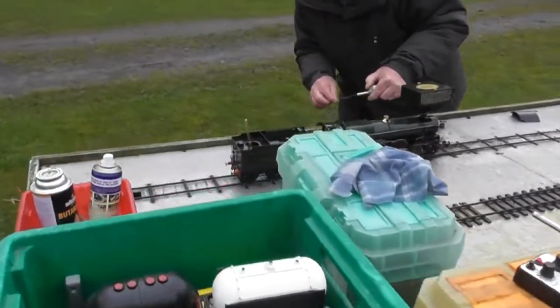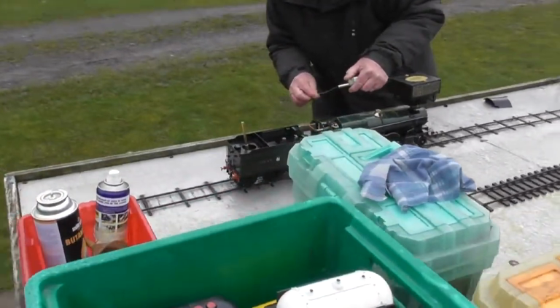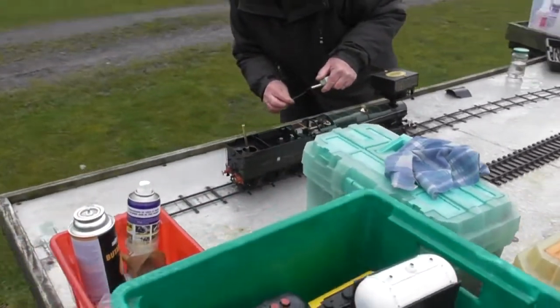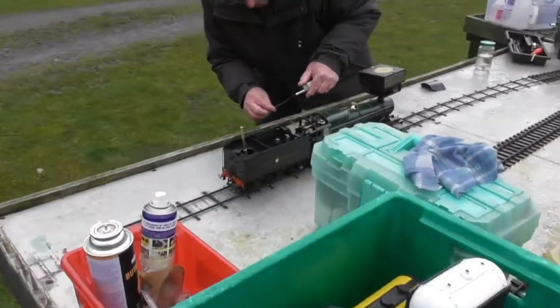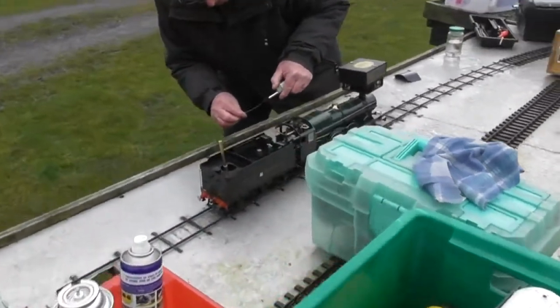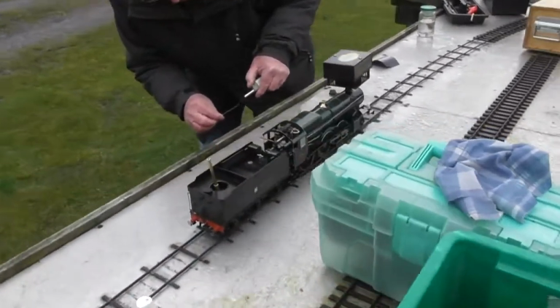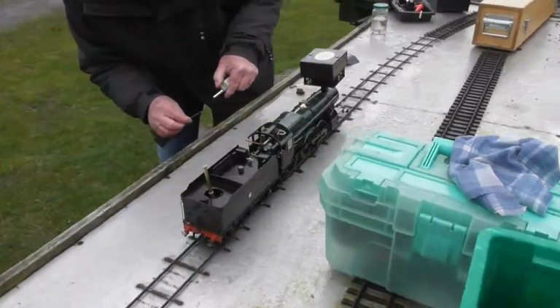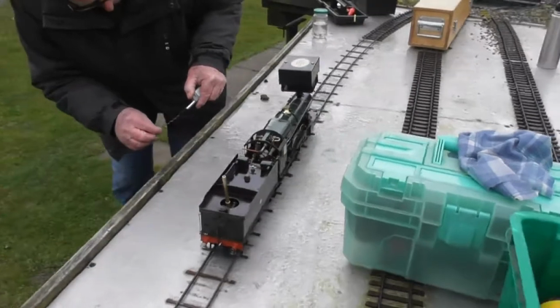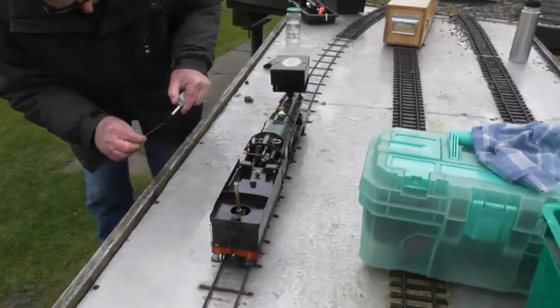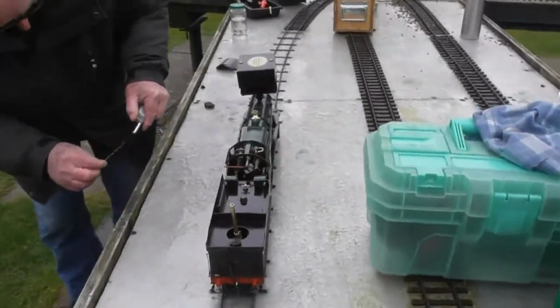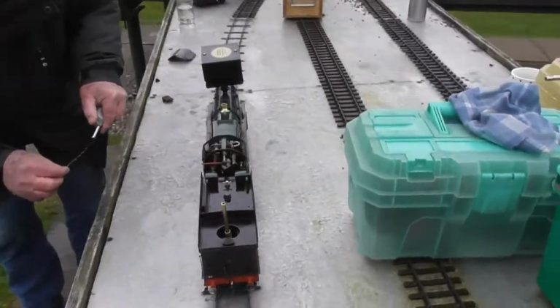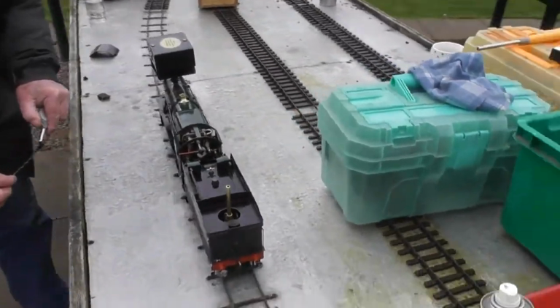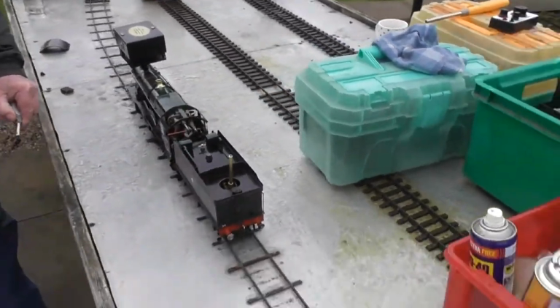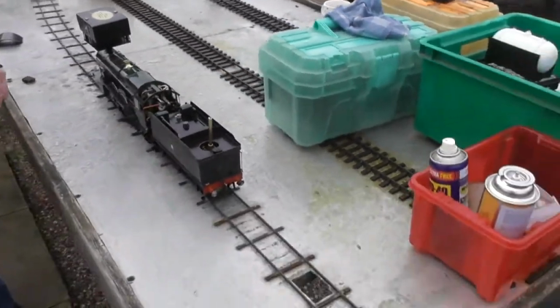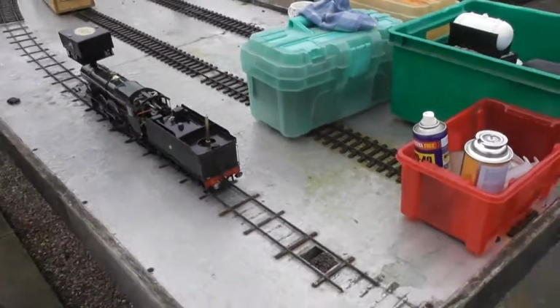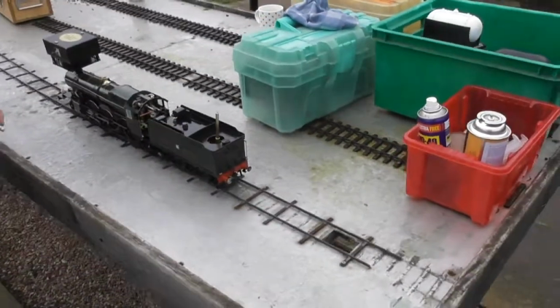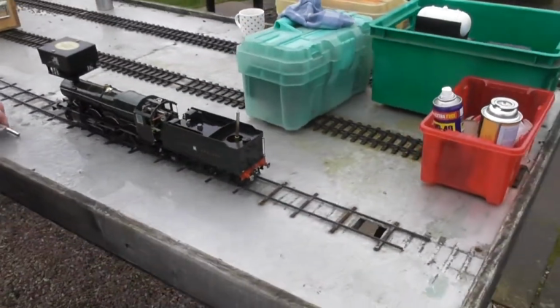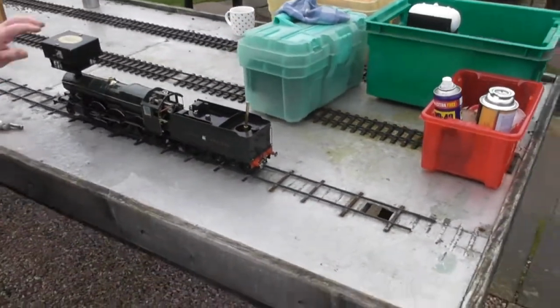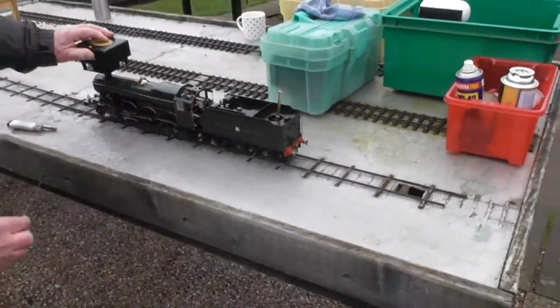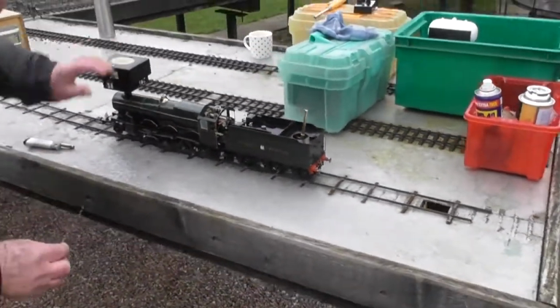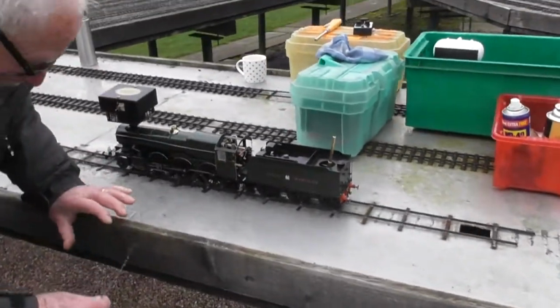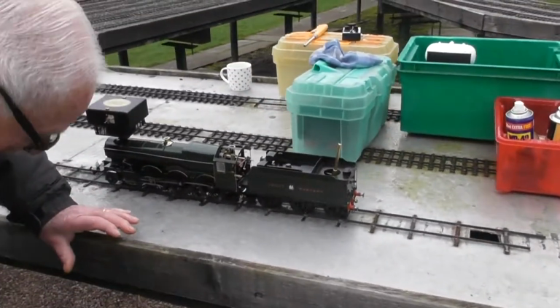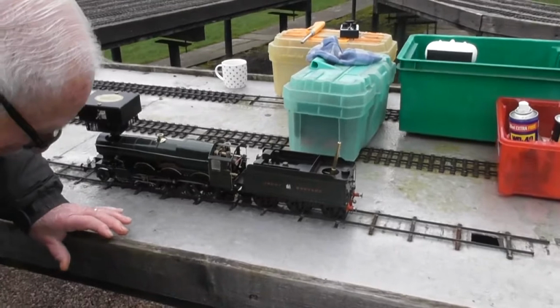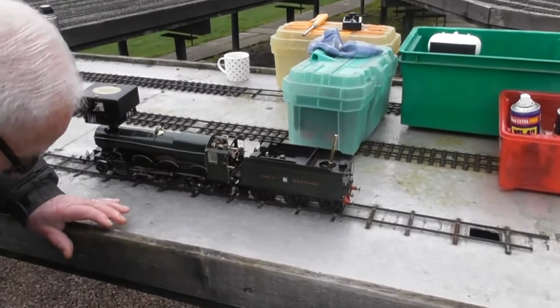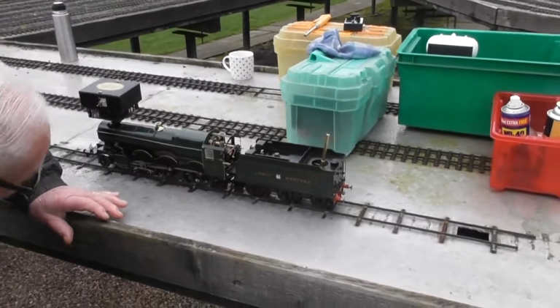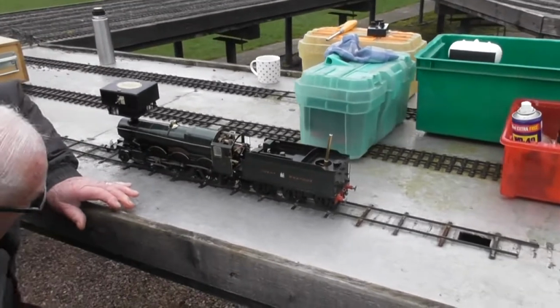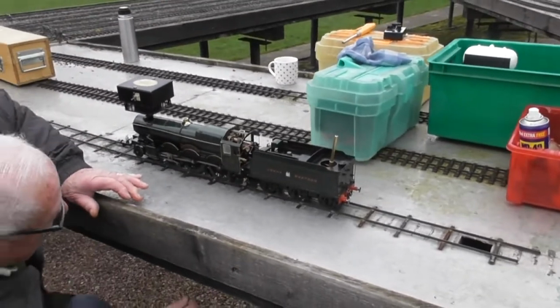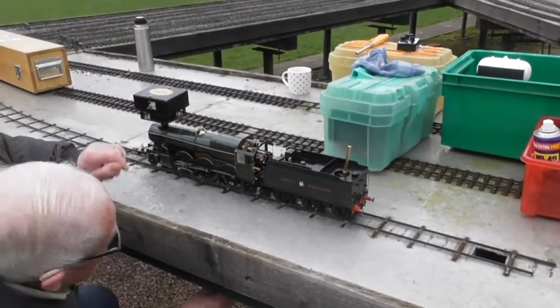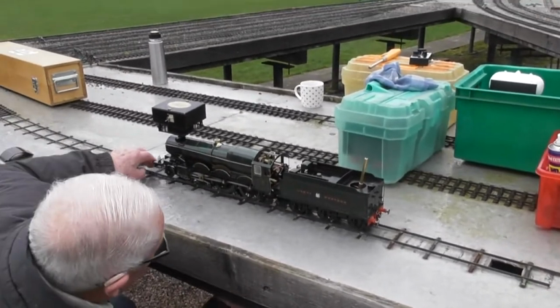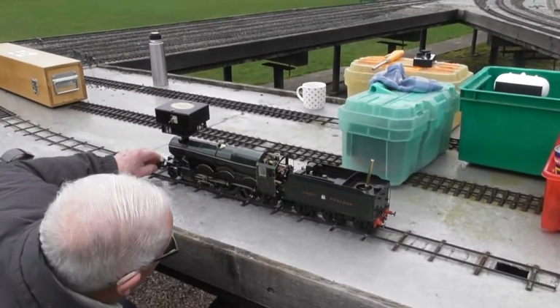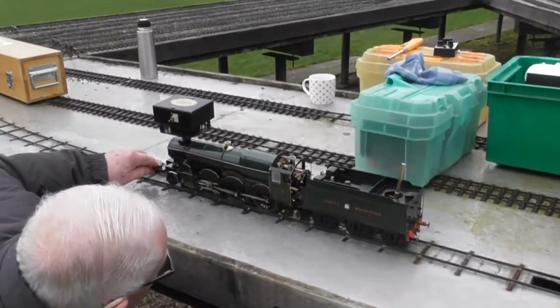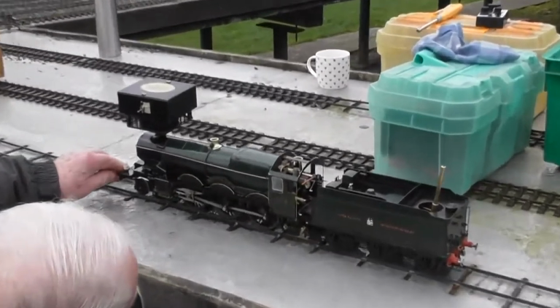Well he's got loads of money so he knows his stuff. Look at that — what an engine. That's a beauty.